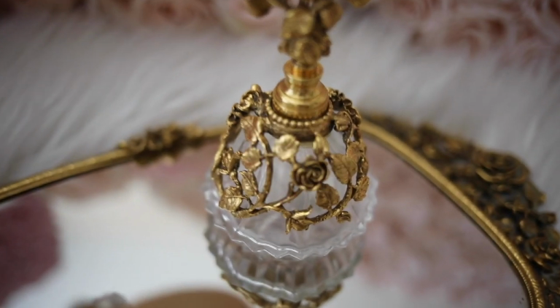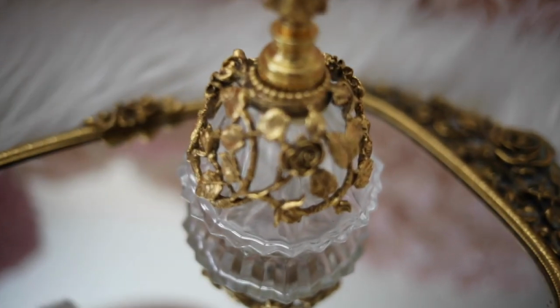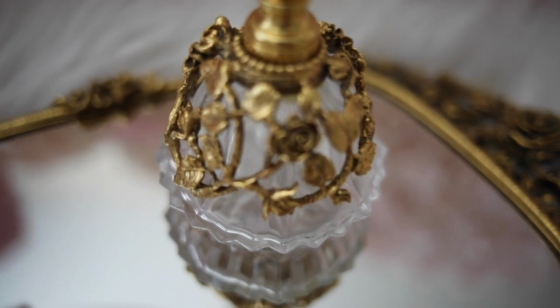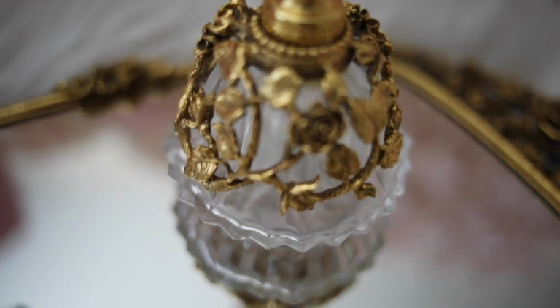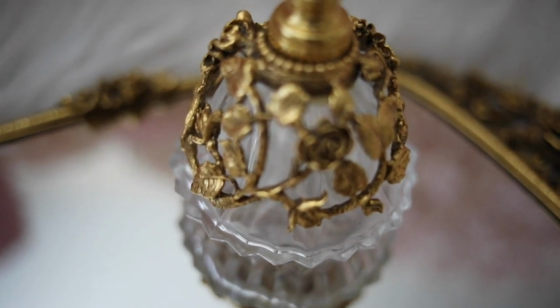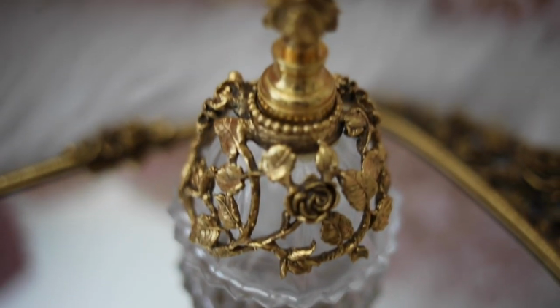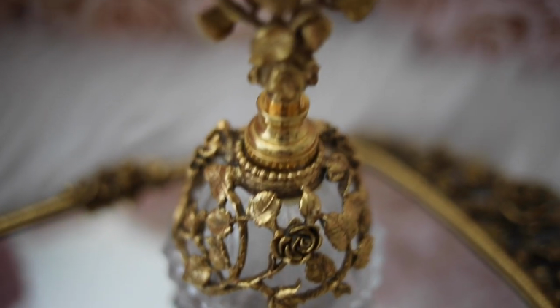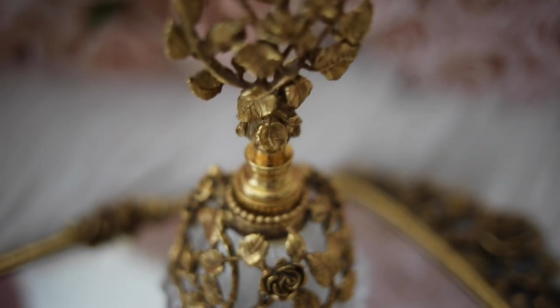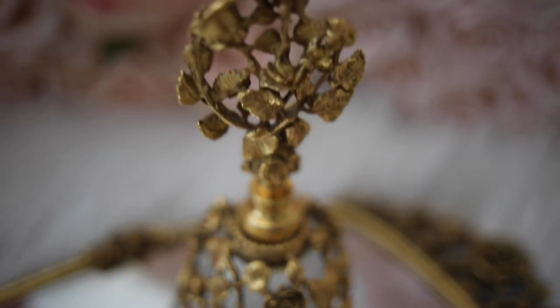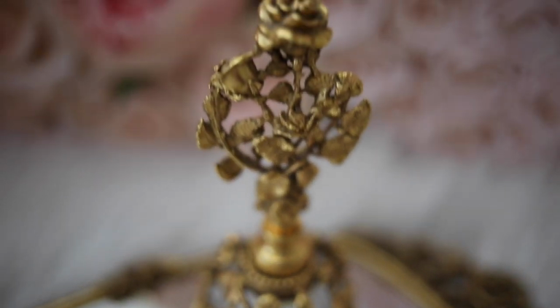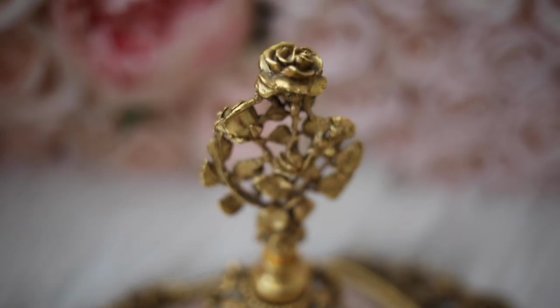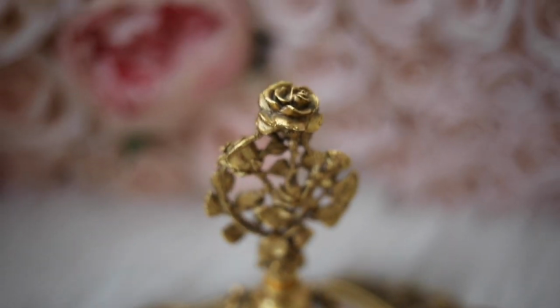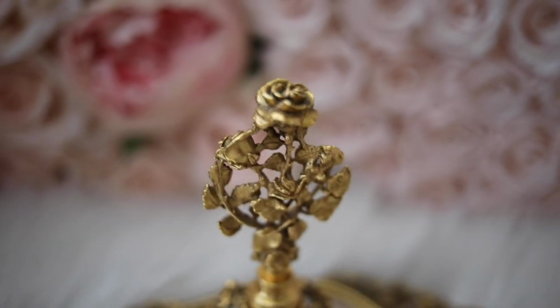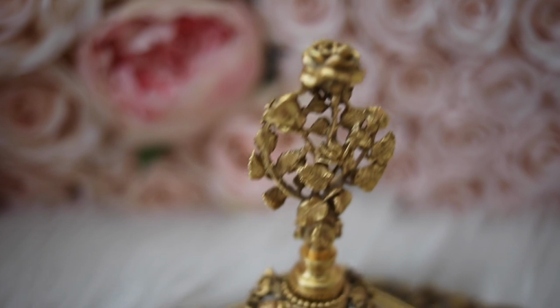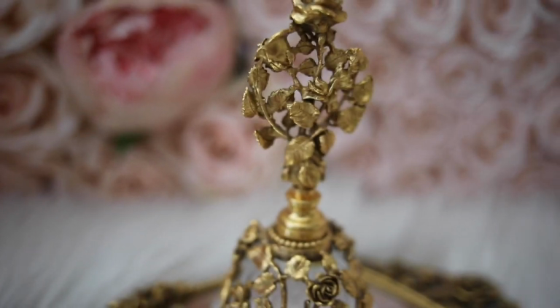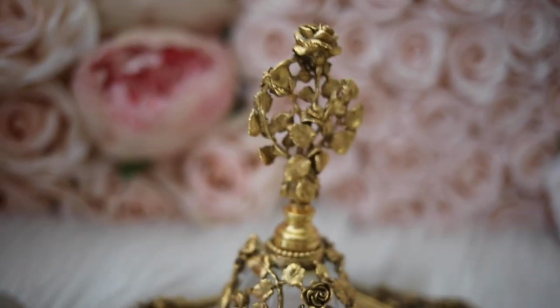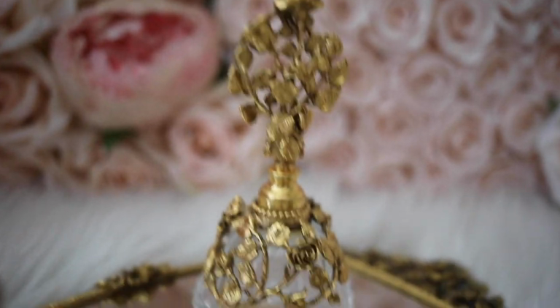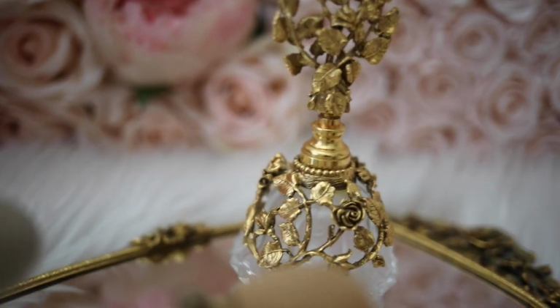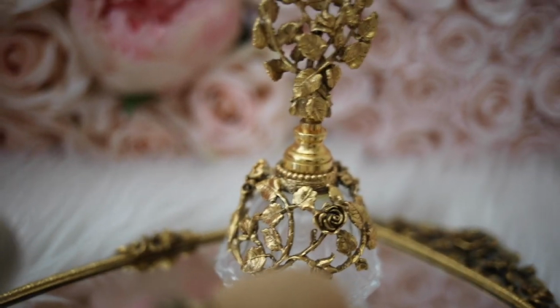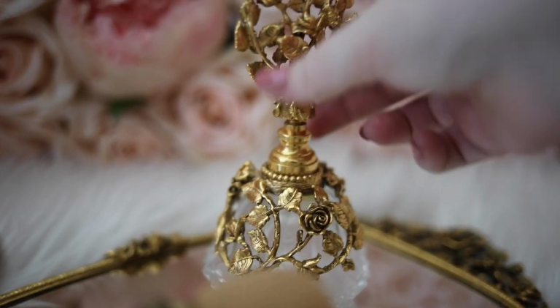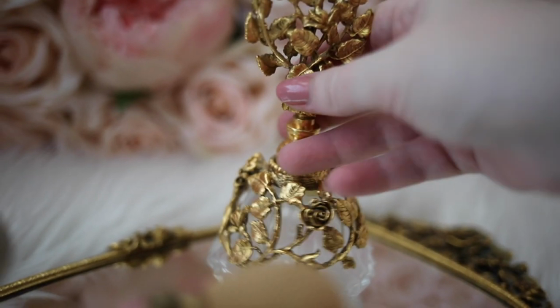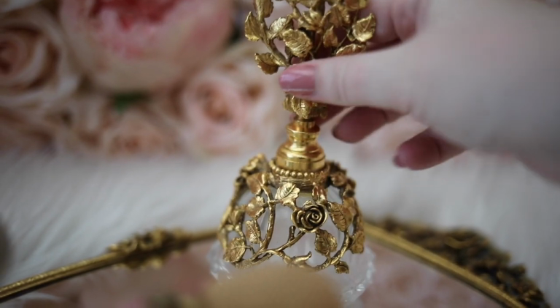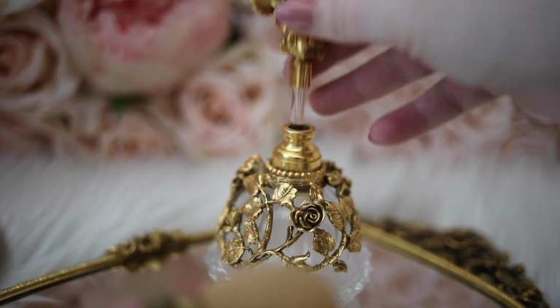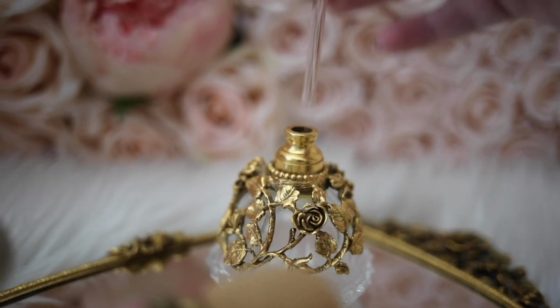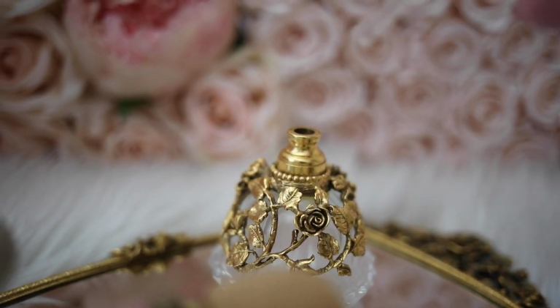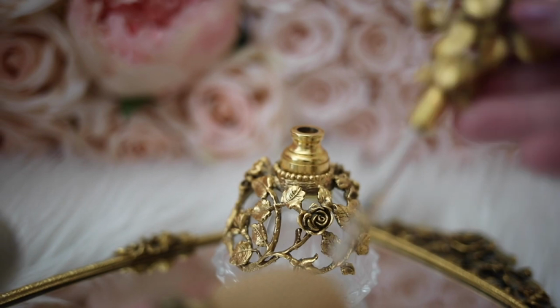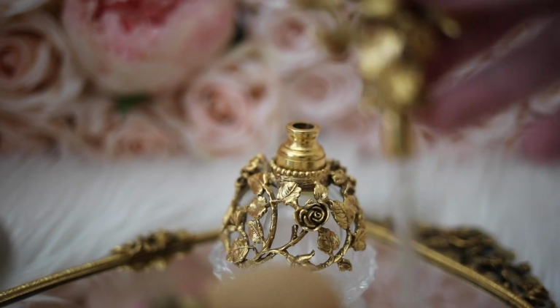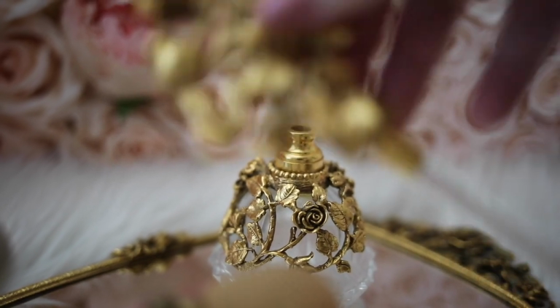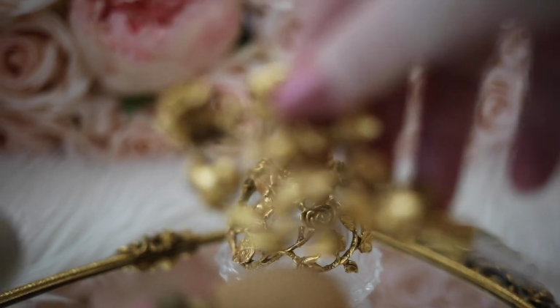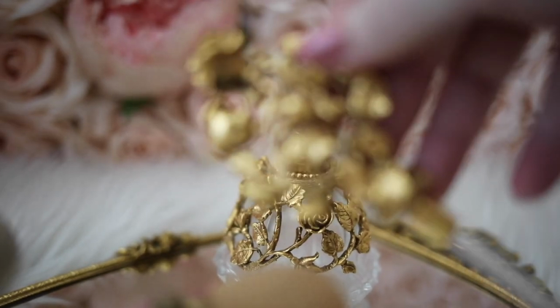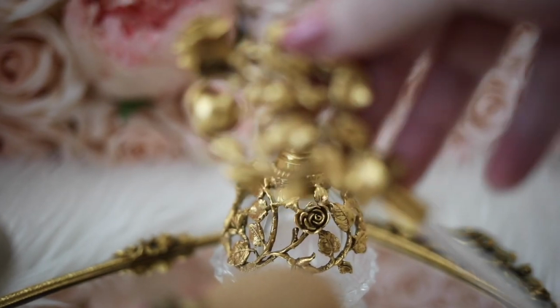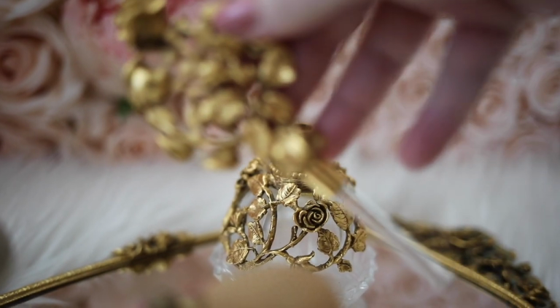This stunningly beautiful perfume bottle is also a recent find. It's from Madsen, and it showcases gorgeous ornate rose detailing. It is so stunning, and I'm not quite sure on the year, but I believe it's from the 1950s.